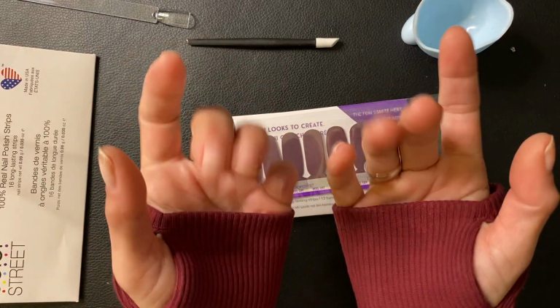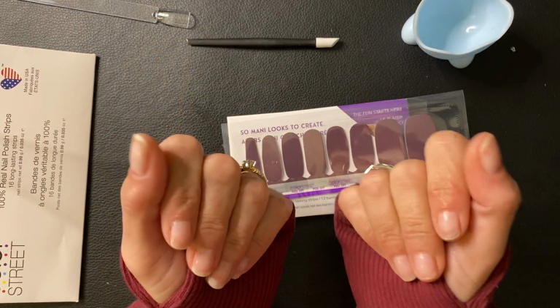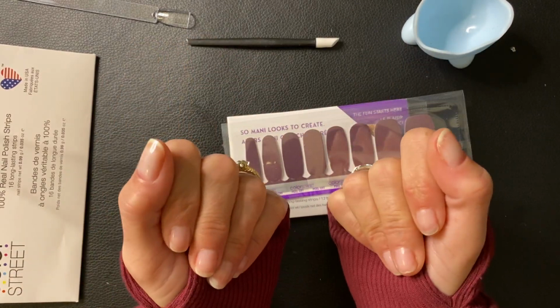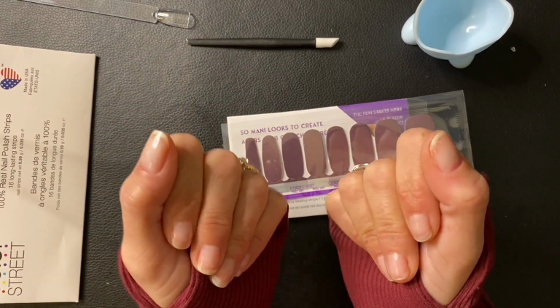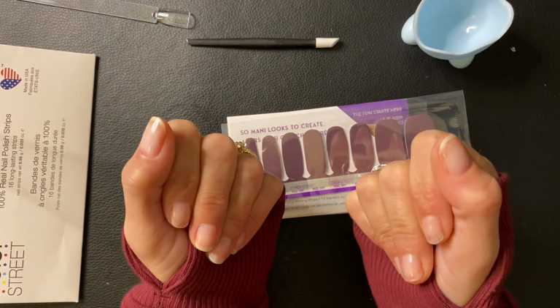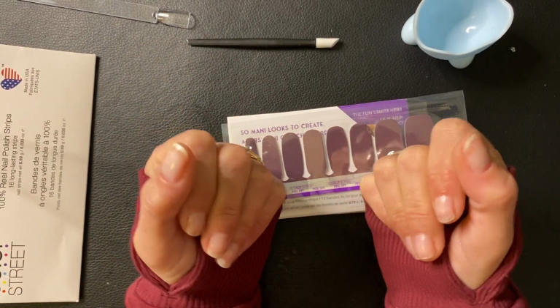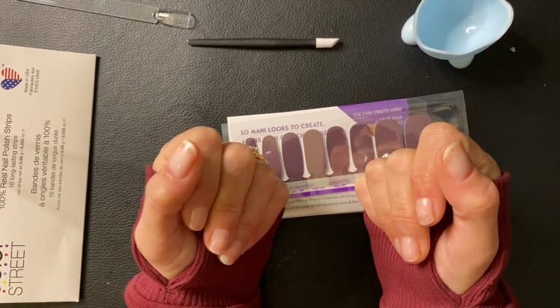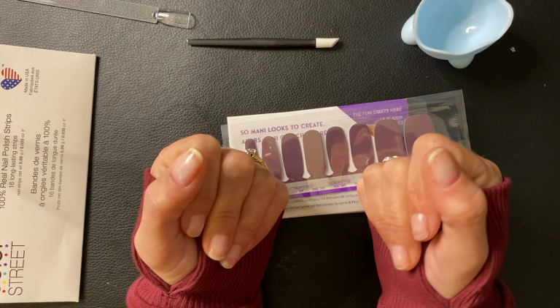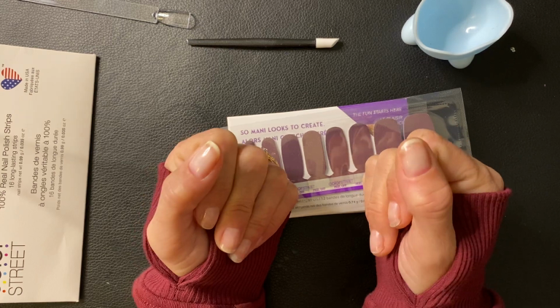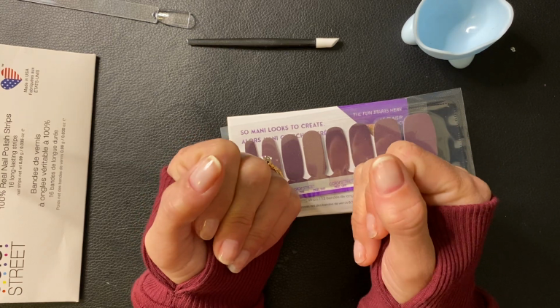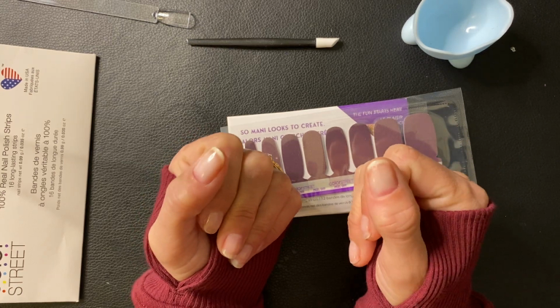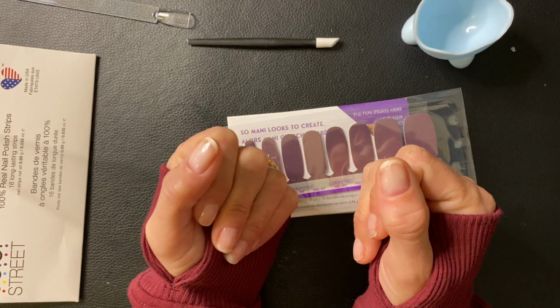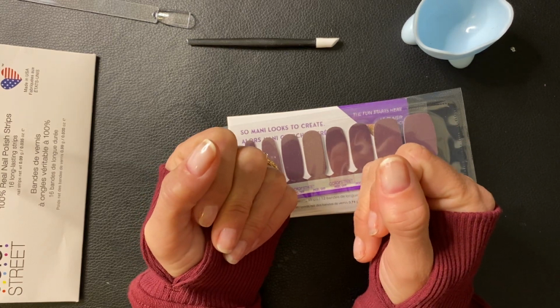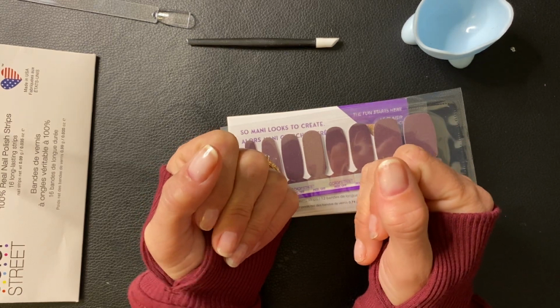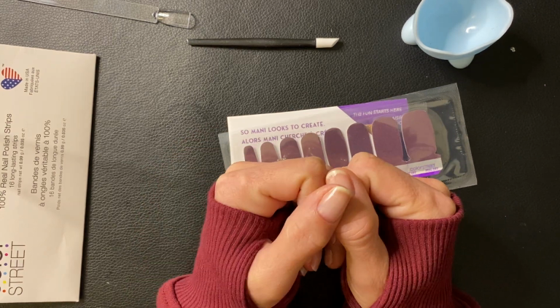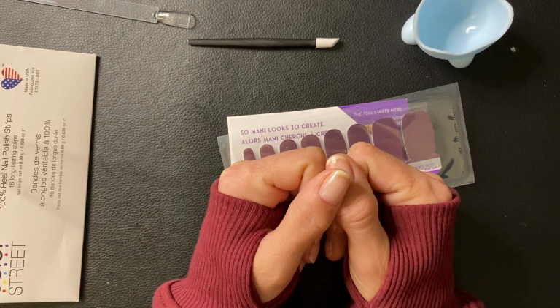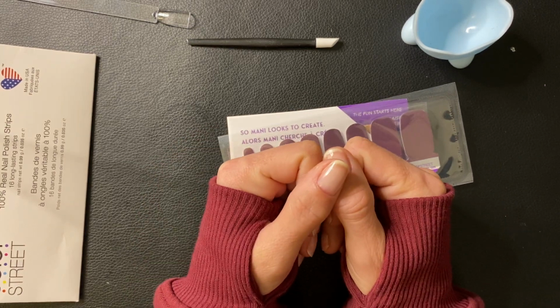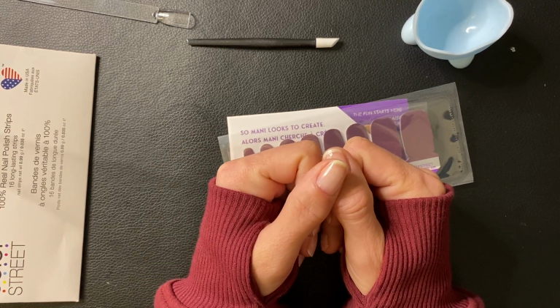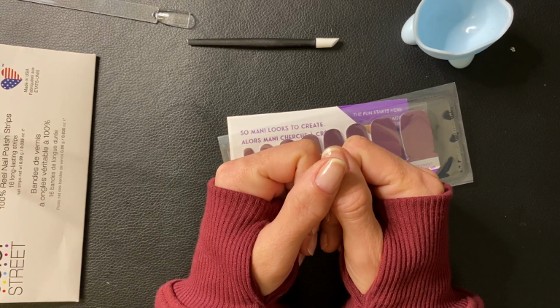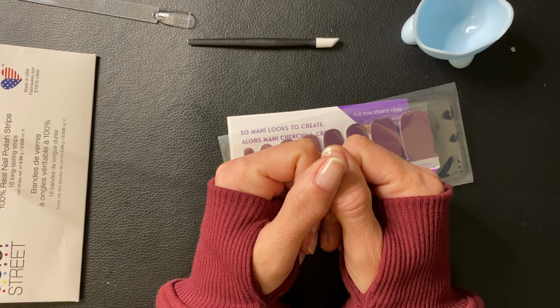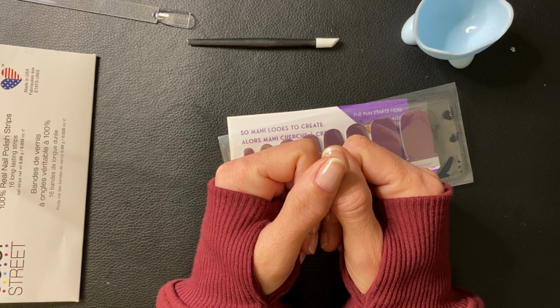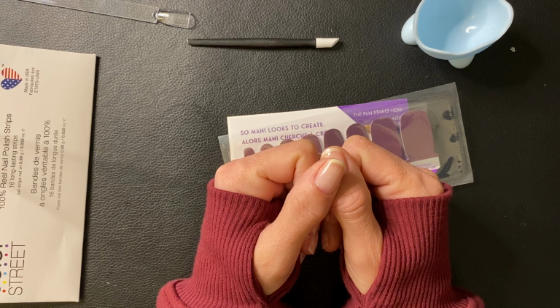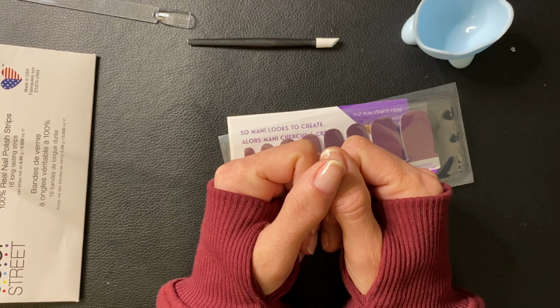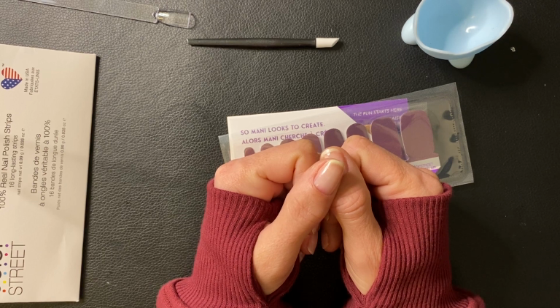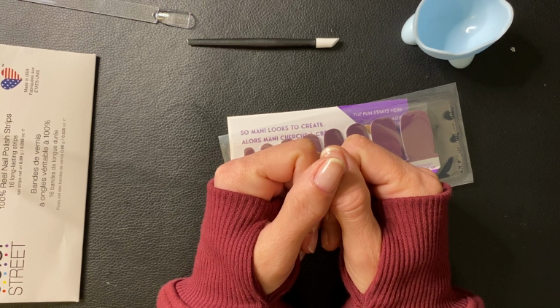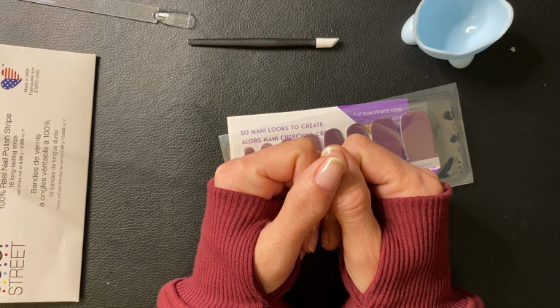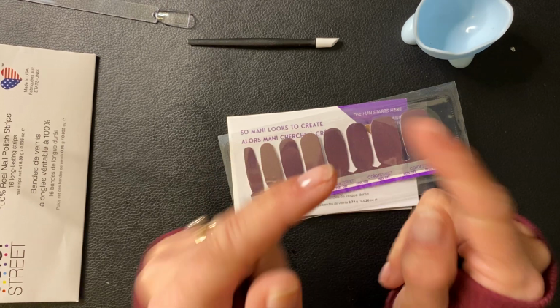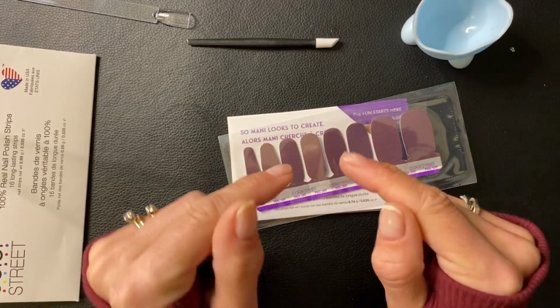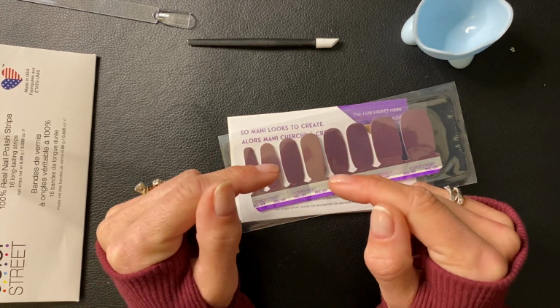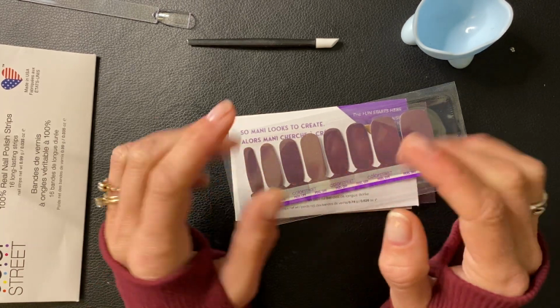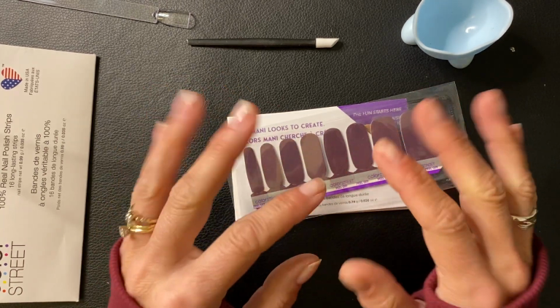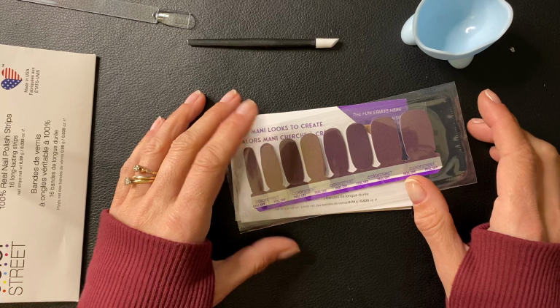Hi Blingers, it's Heather with Heather's Body Bling Nails. Welcome back to my channel. If you're new here, welcome. Thank you for subscribing. And if you haven't yet, please hit that subscribe button — I really appreciate it.